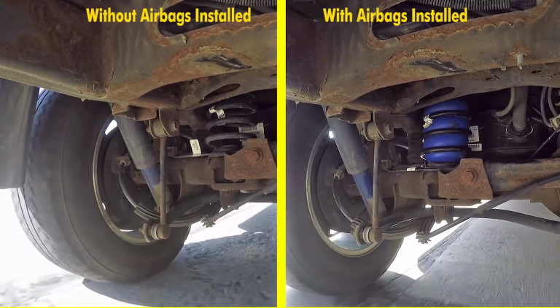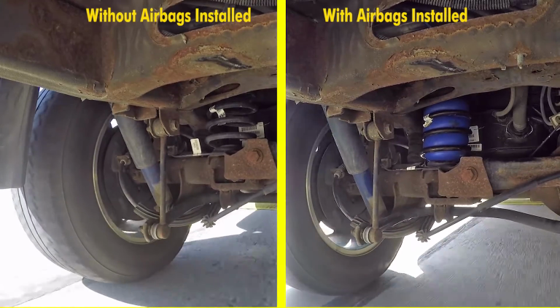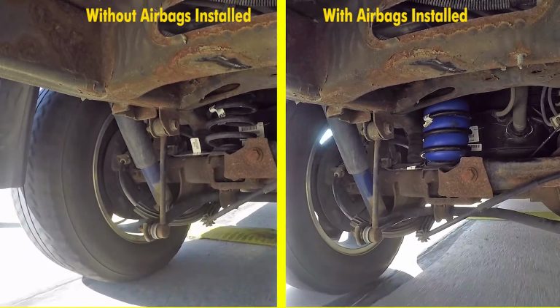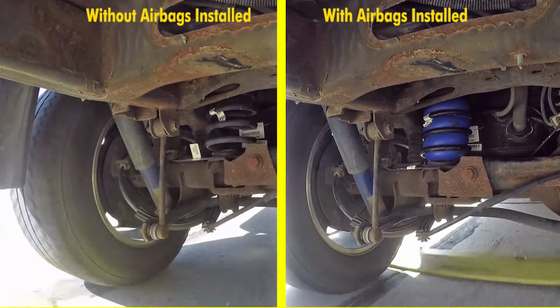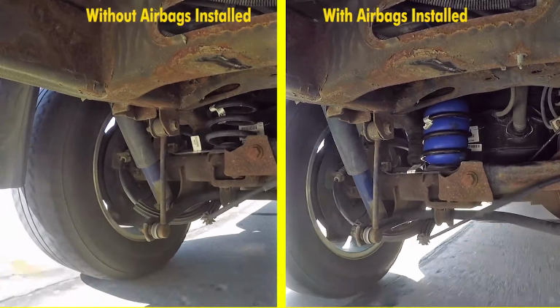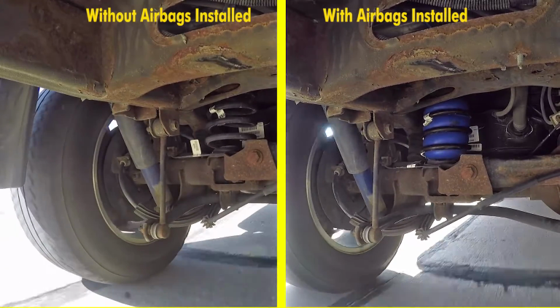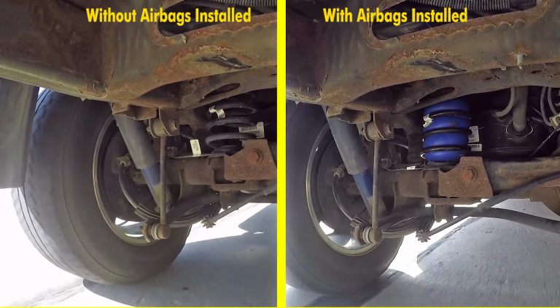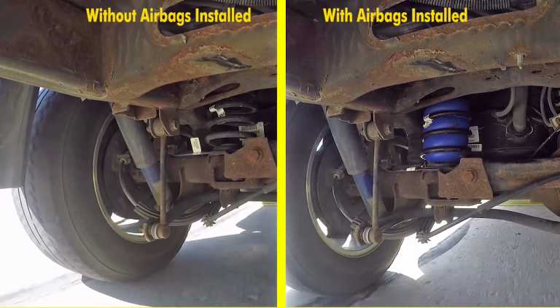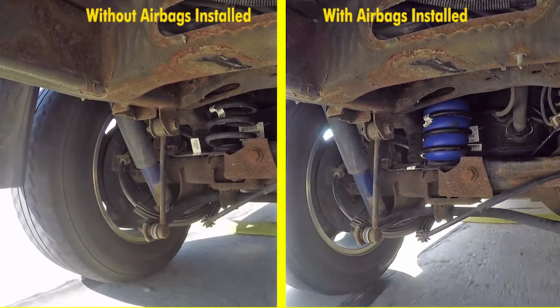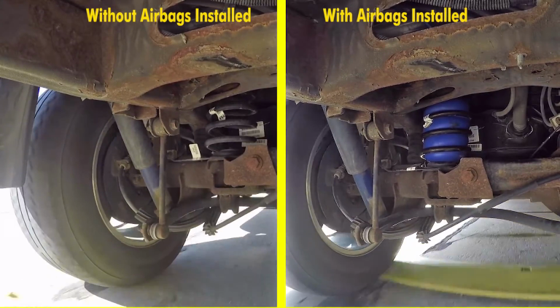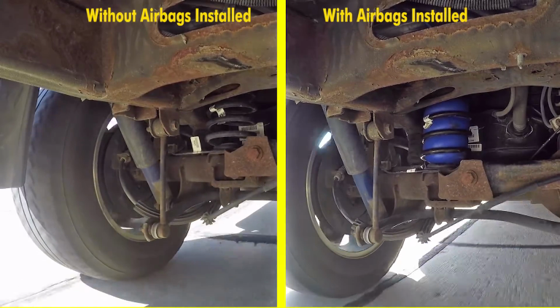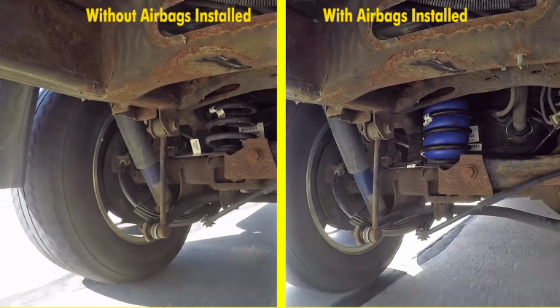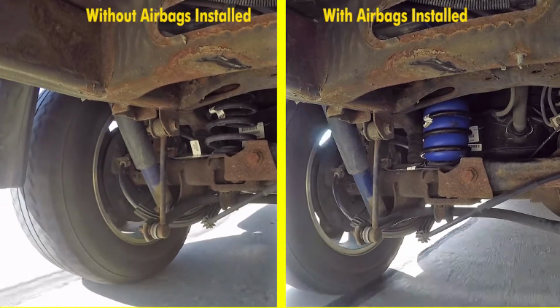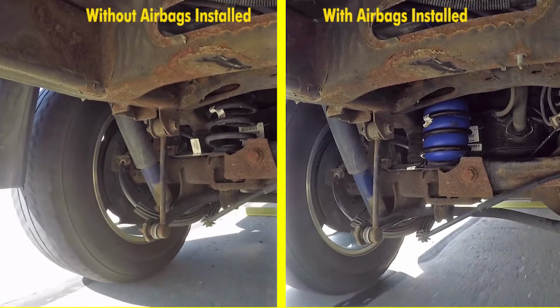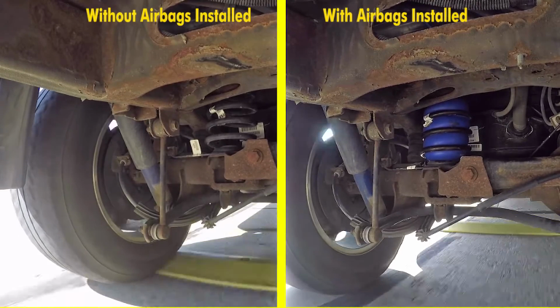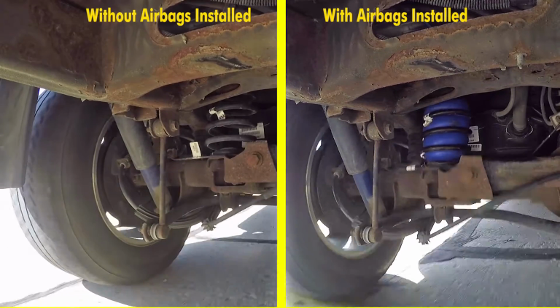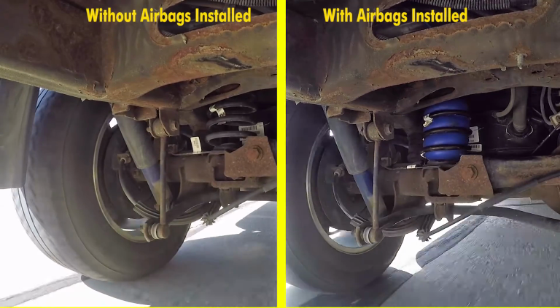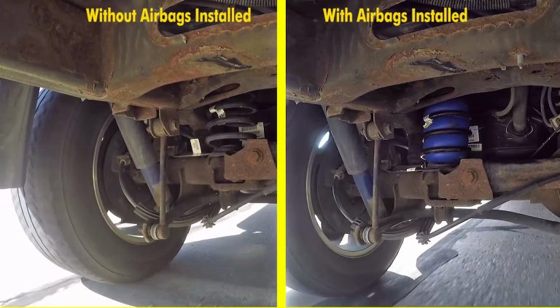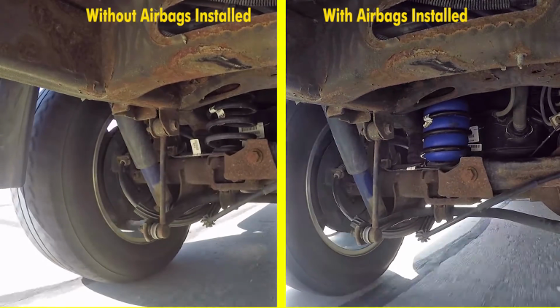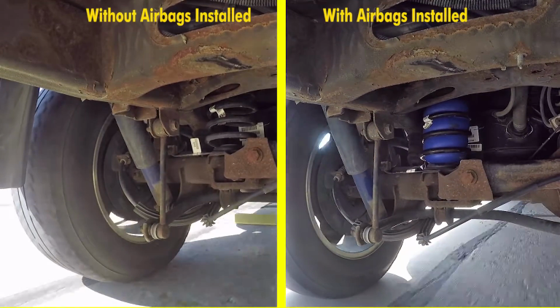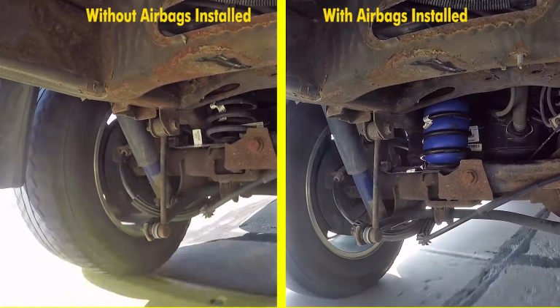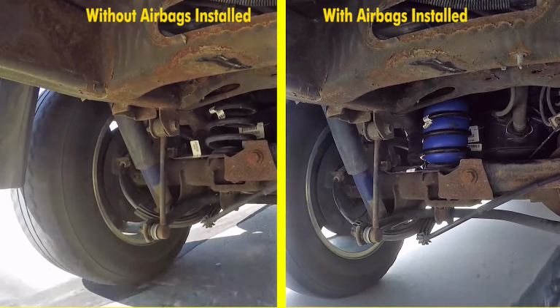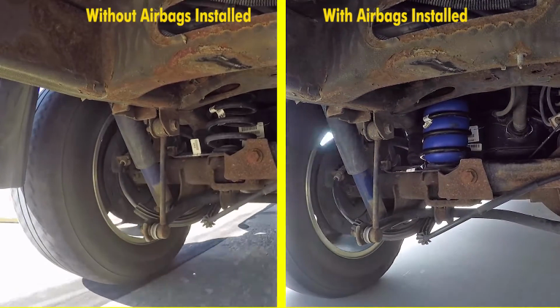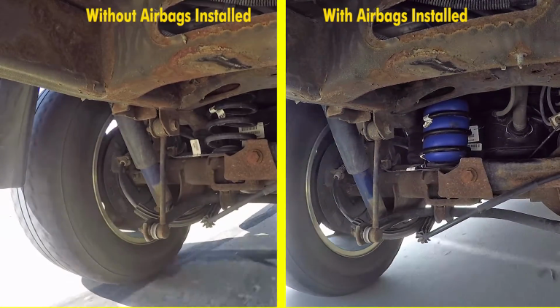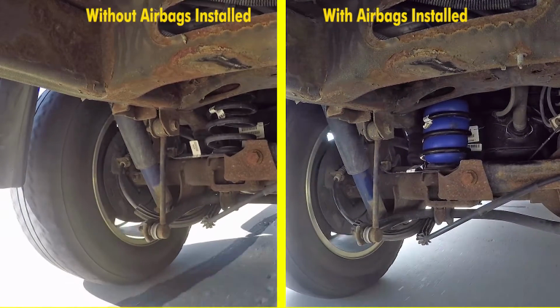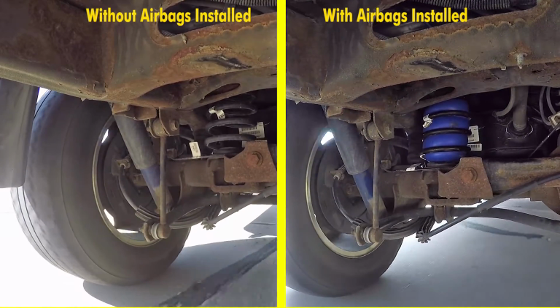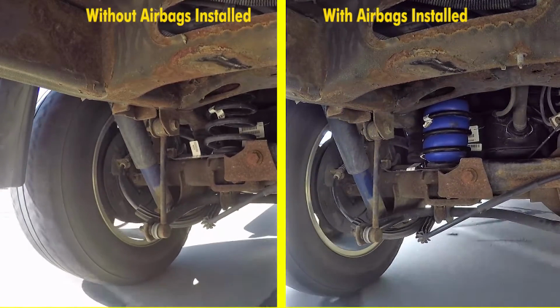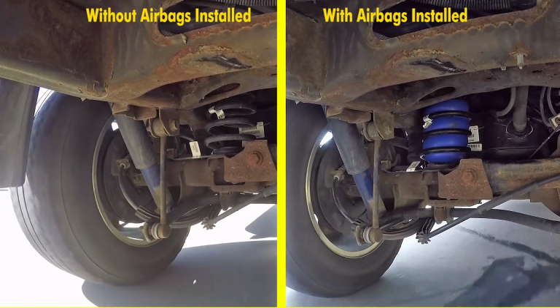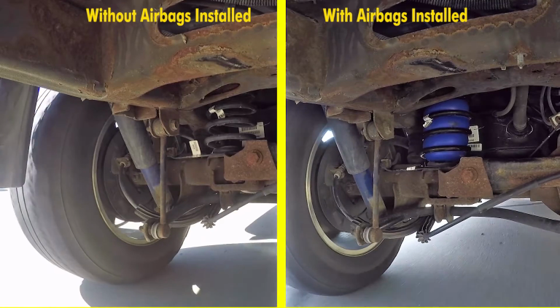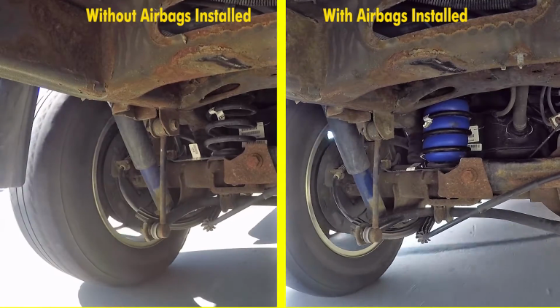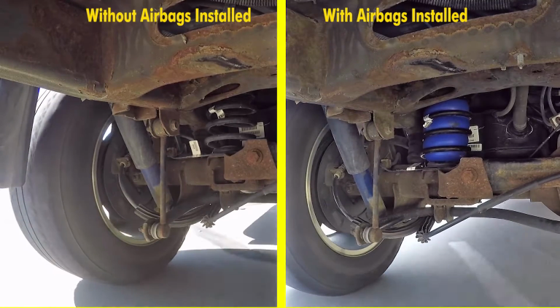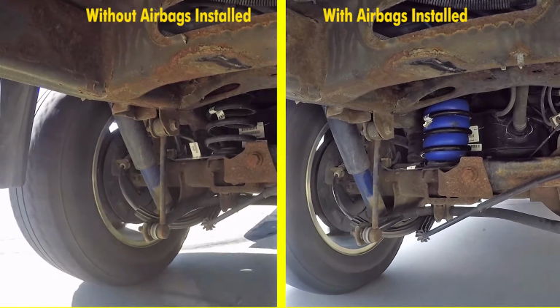This will give us much more handling and braking ability with the airbags installed, giving us the safety that we need when we're towing a heavy load or have a lot of weight in the back of our vehicle.